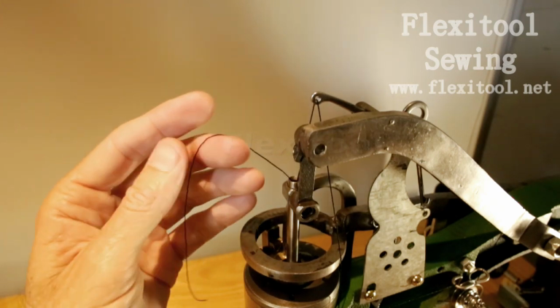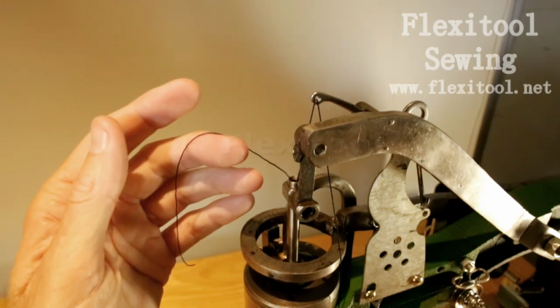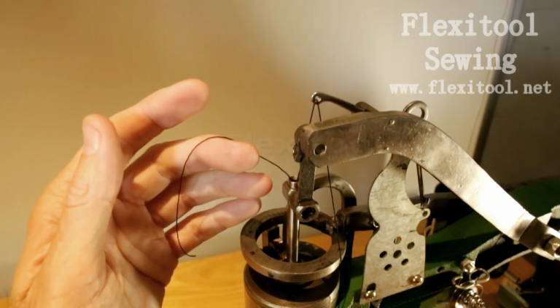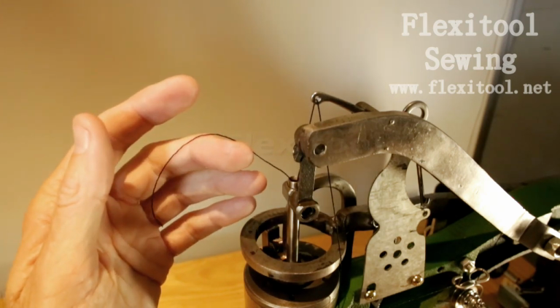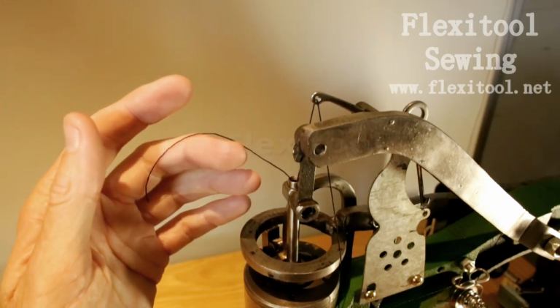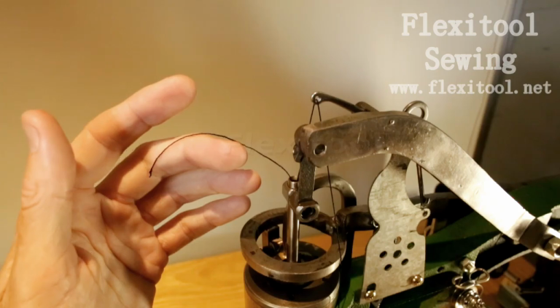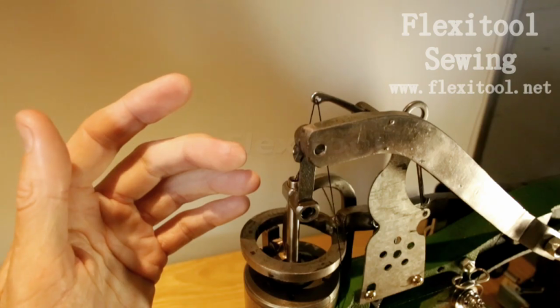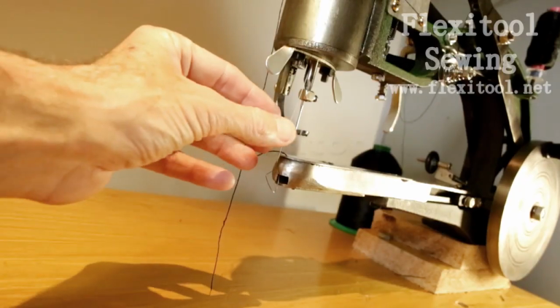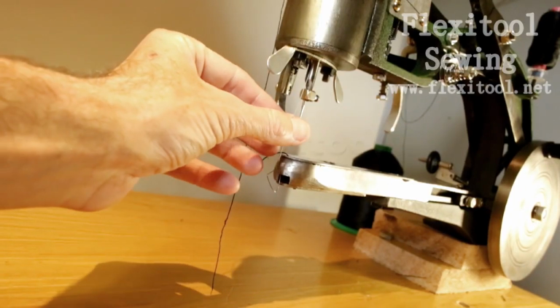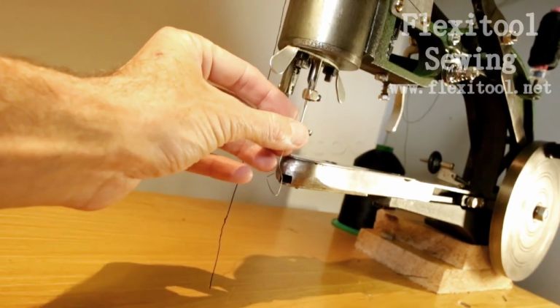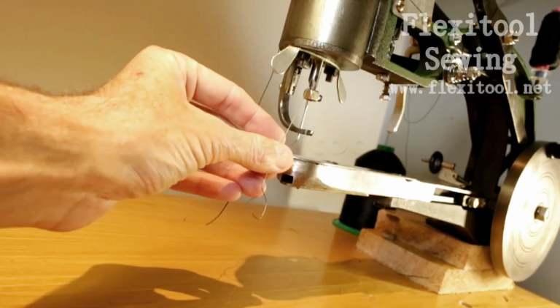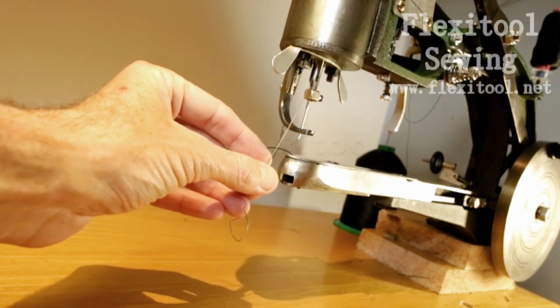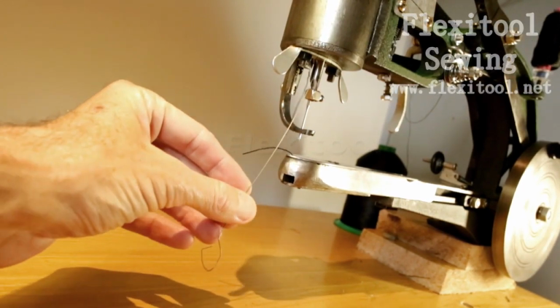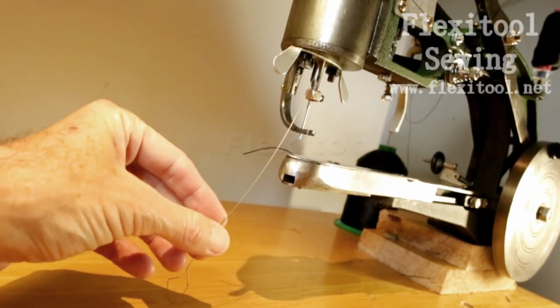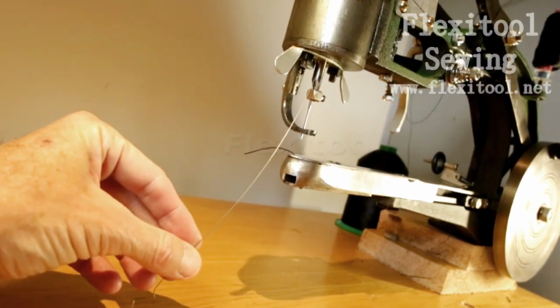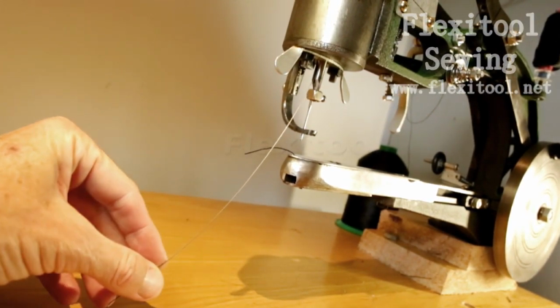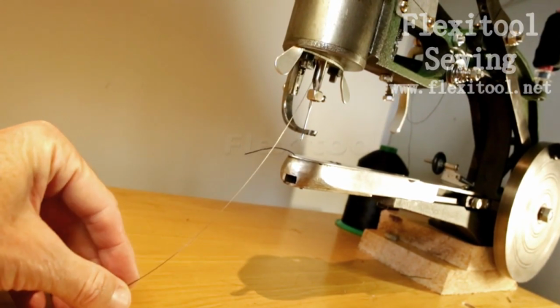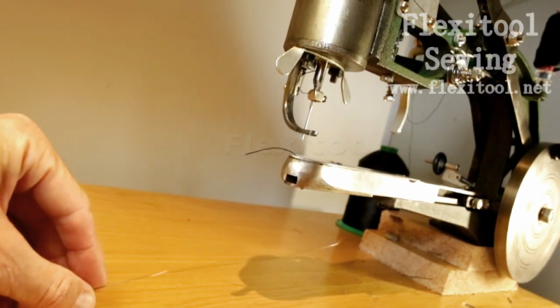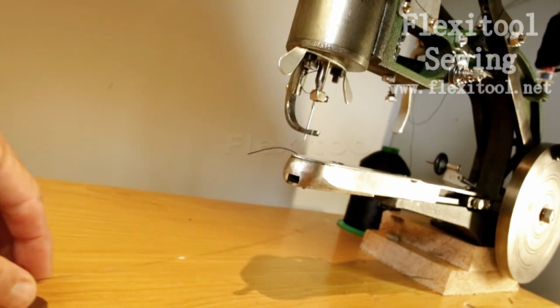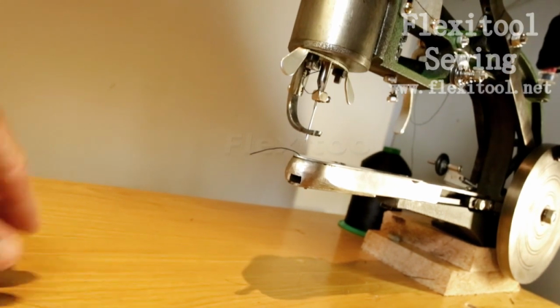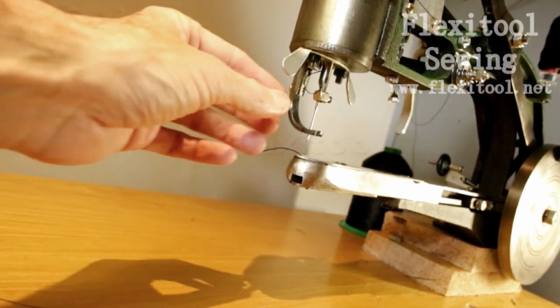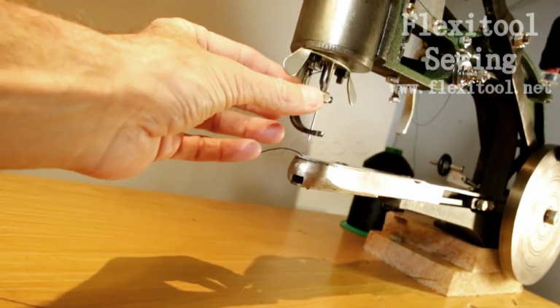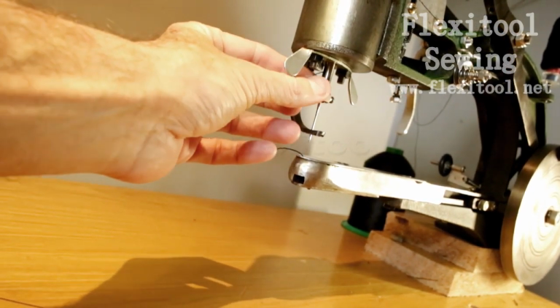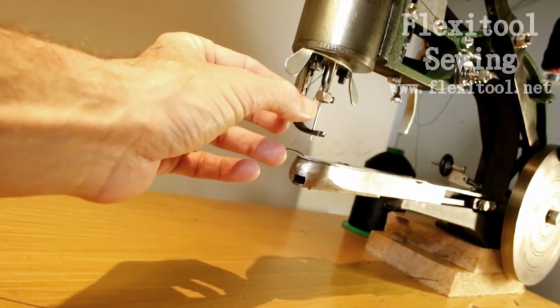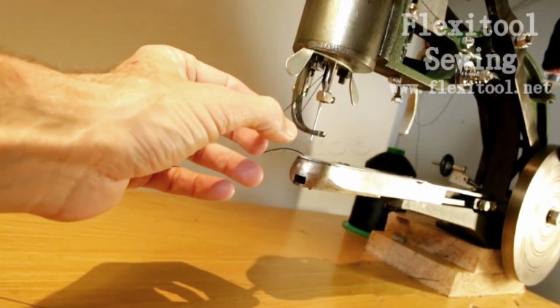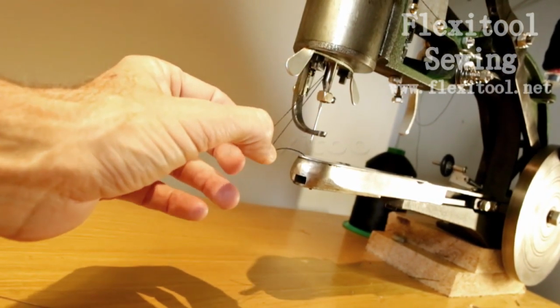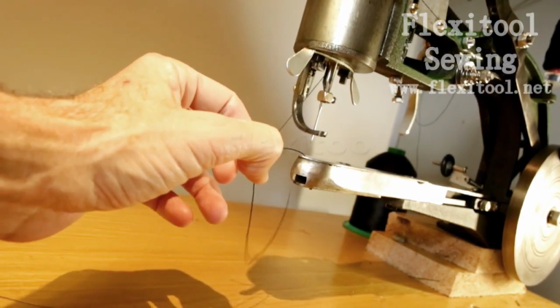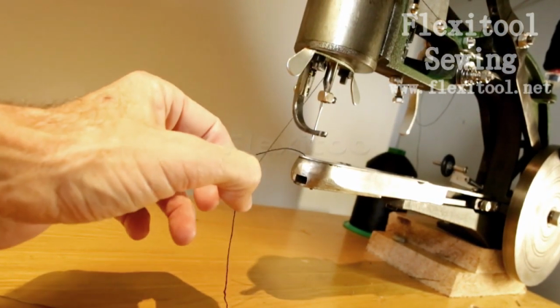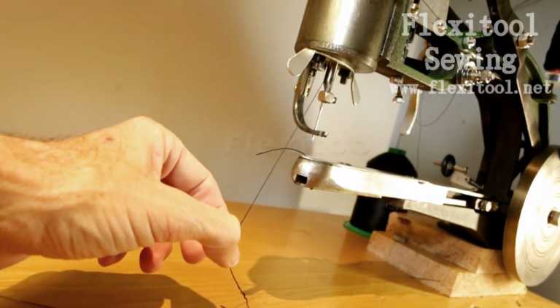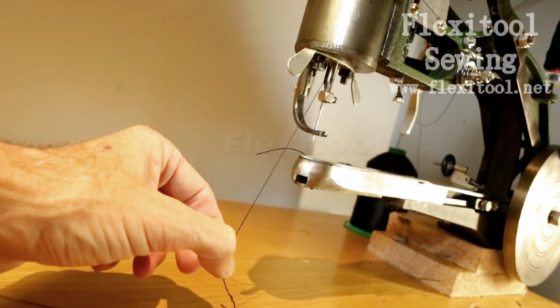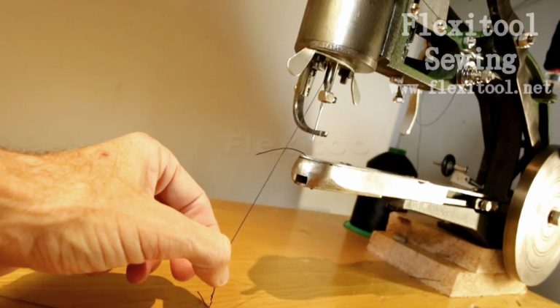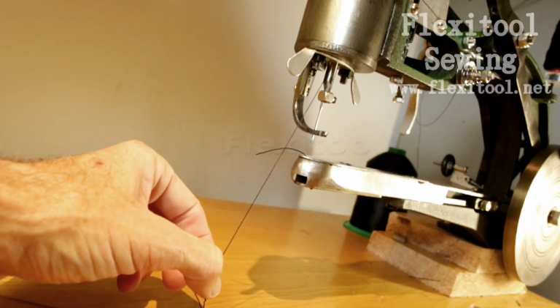Do this carefully so that you don't shred the thread. You'll see that the thread will appear at the bottom. You are now set up to thread the needle.